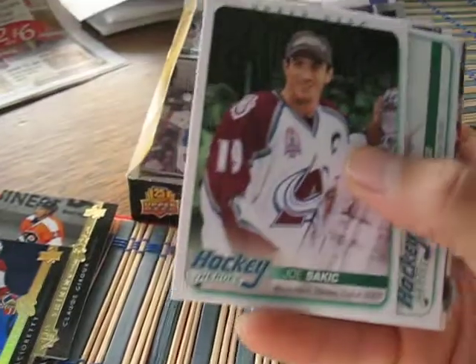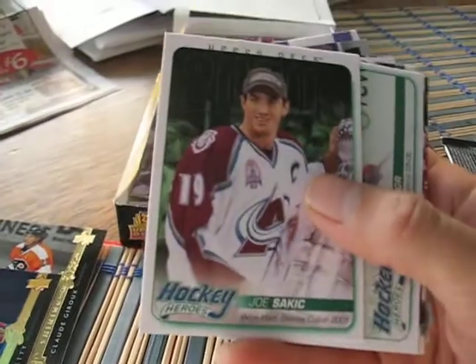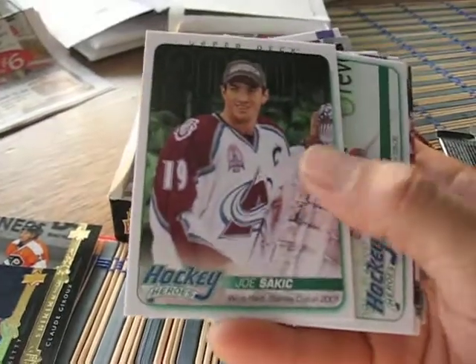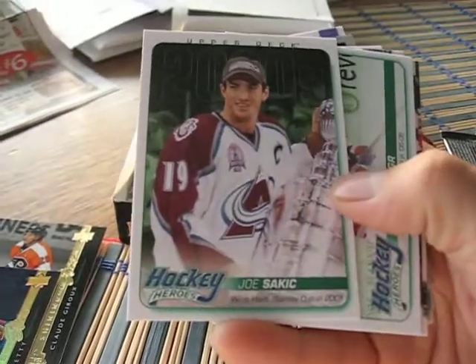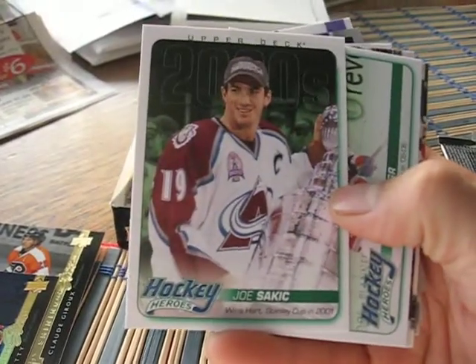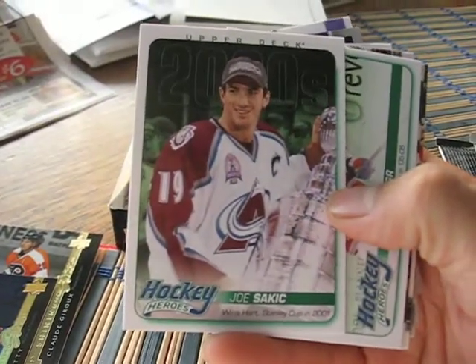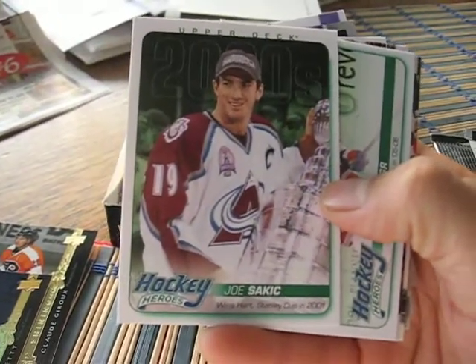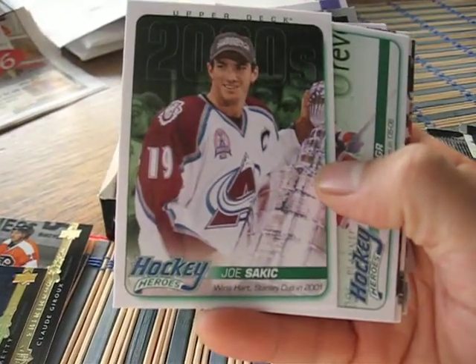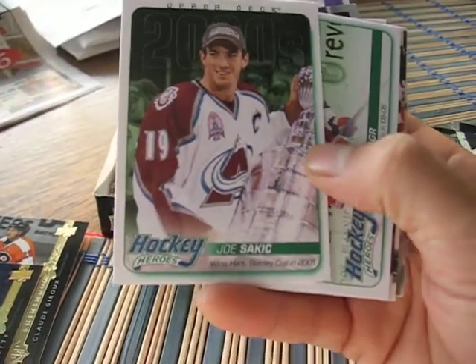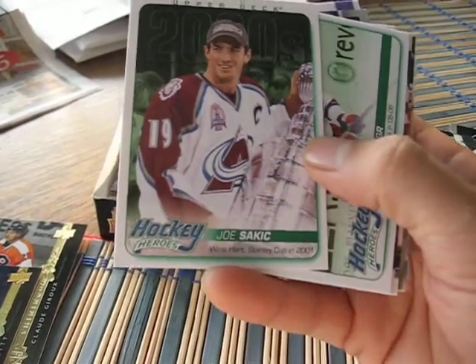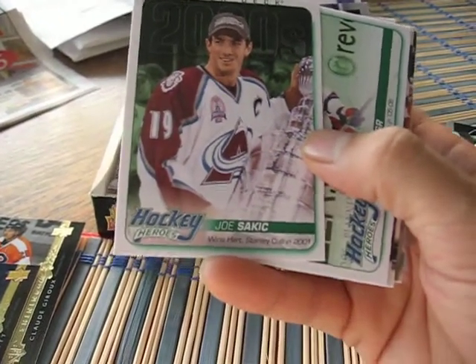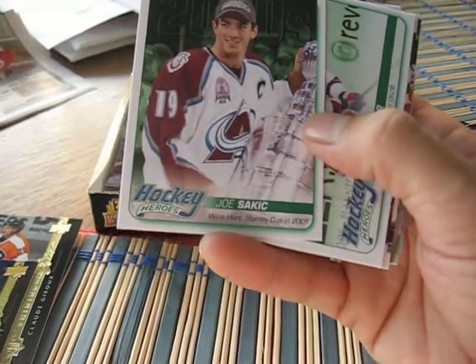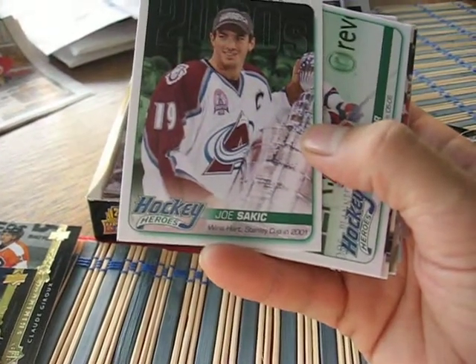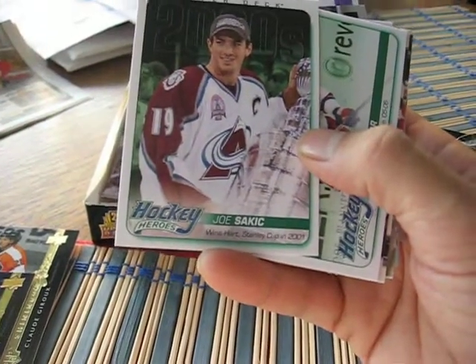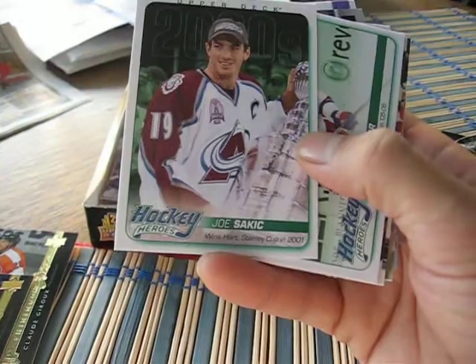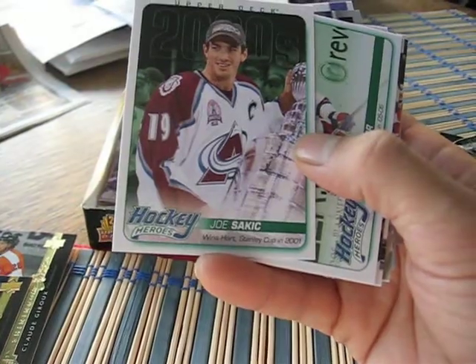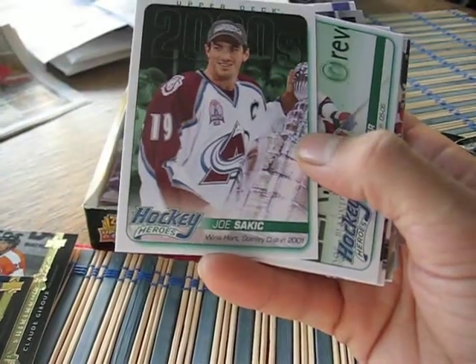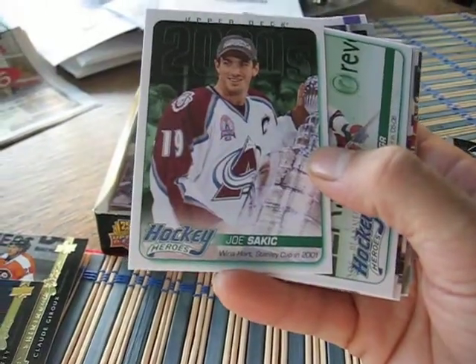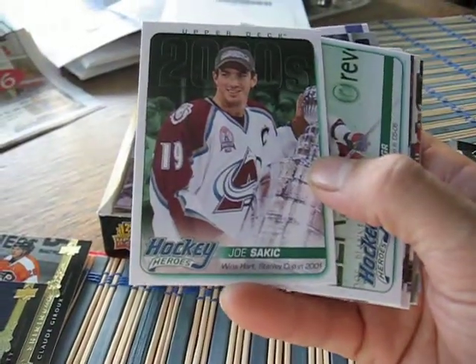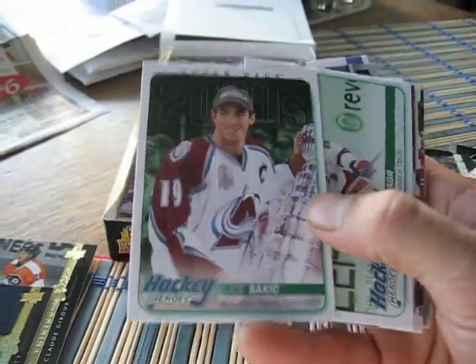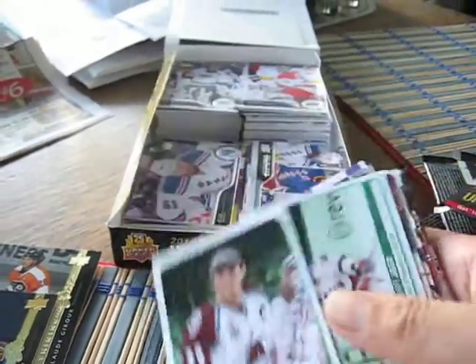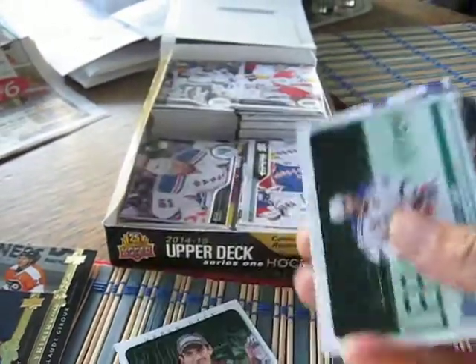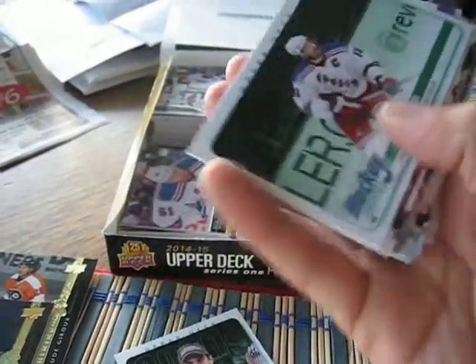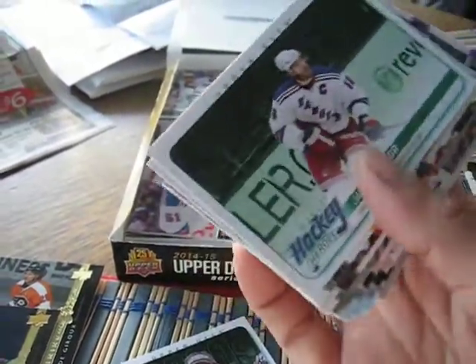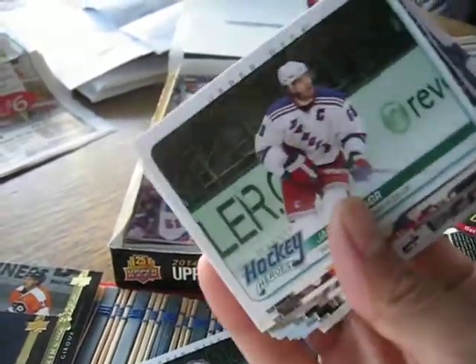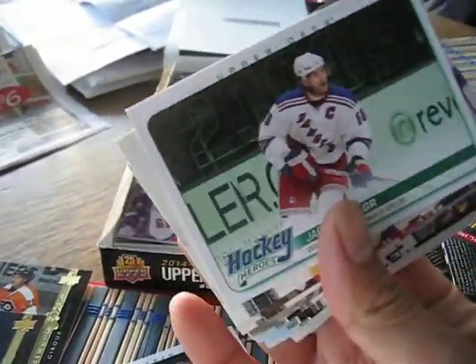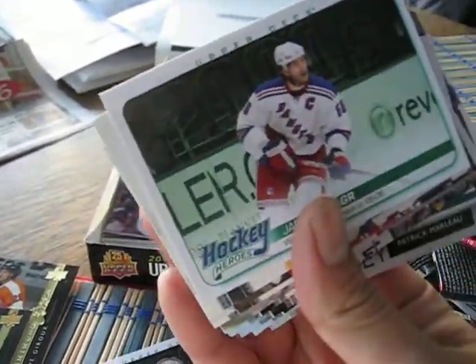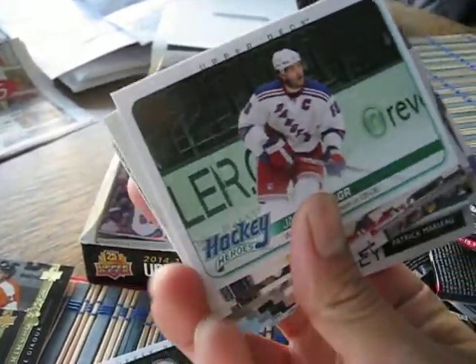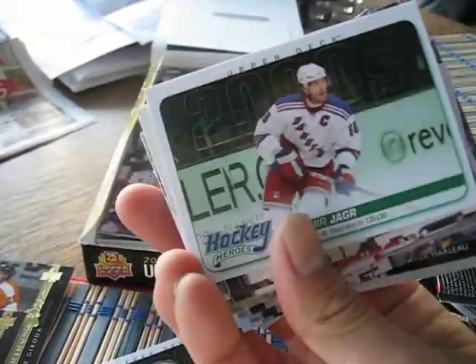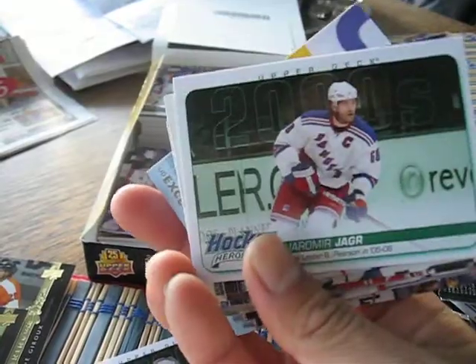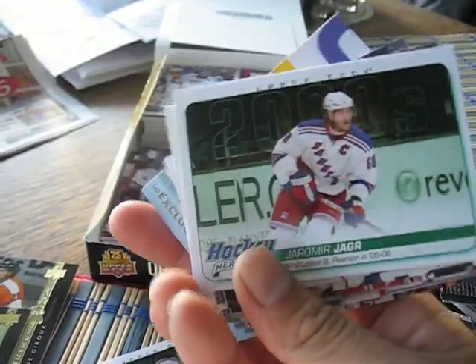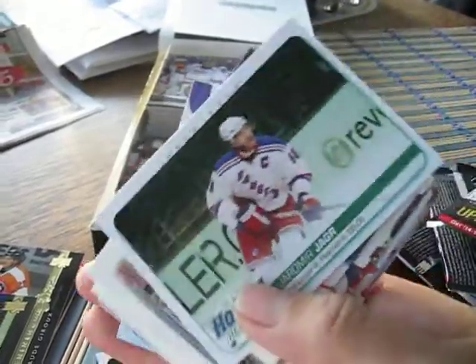You get 2 of these in a box. Here's a 2000 Joe Sakic Hockey Hero, and I got a Jaromir Jagr Hockey Hero.